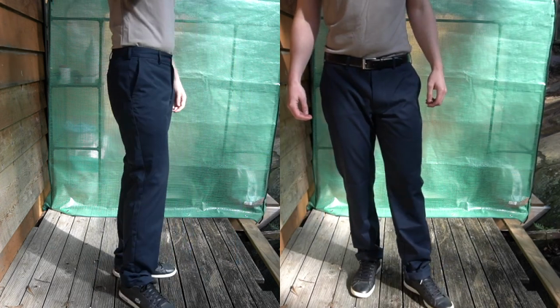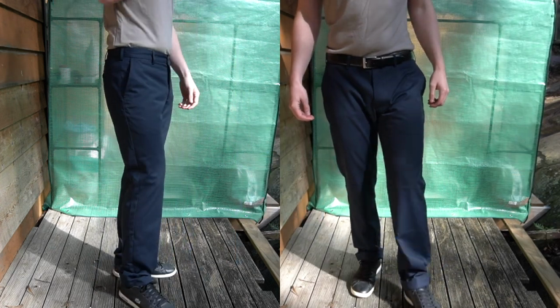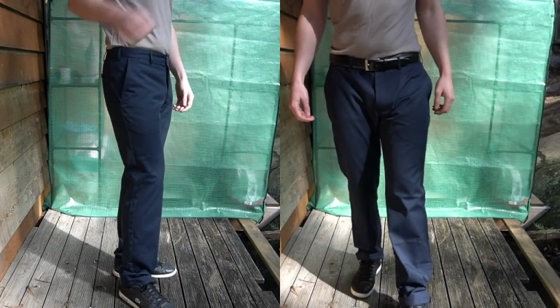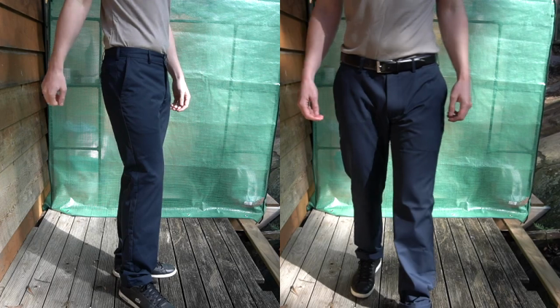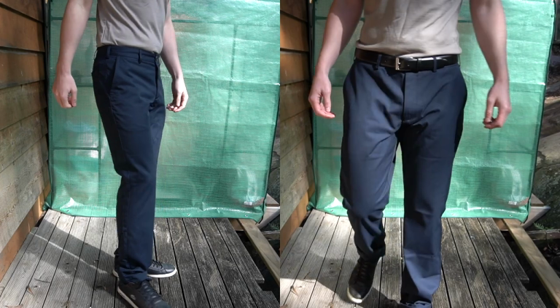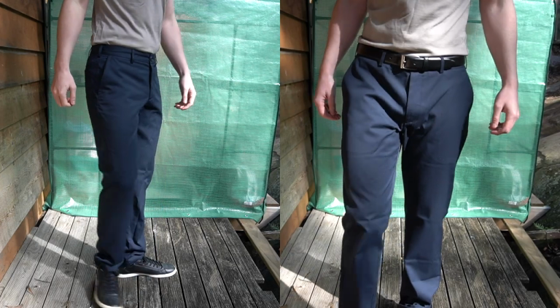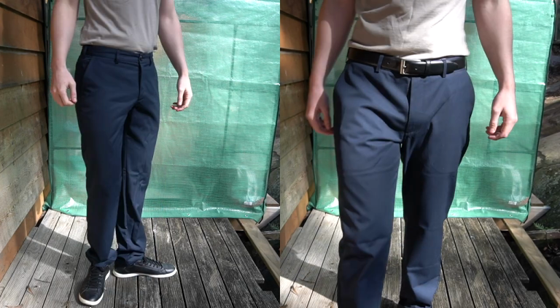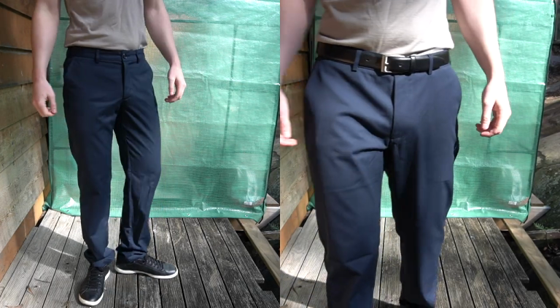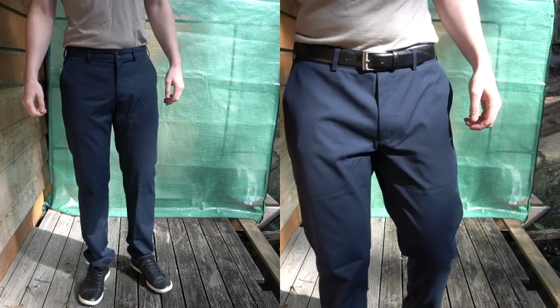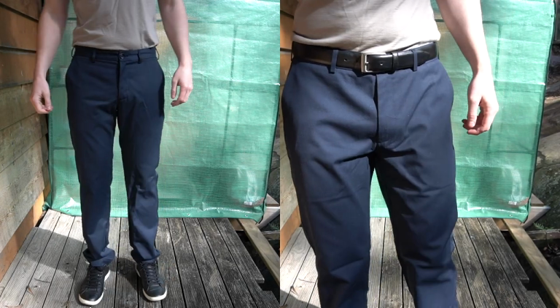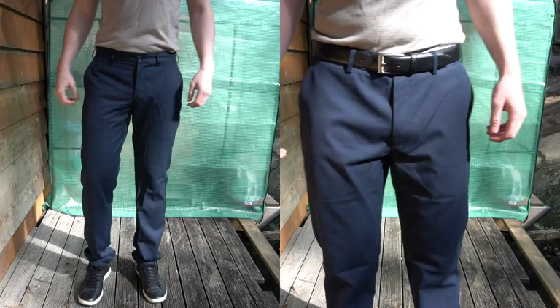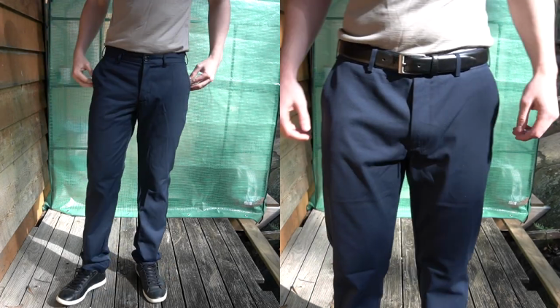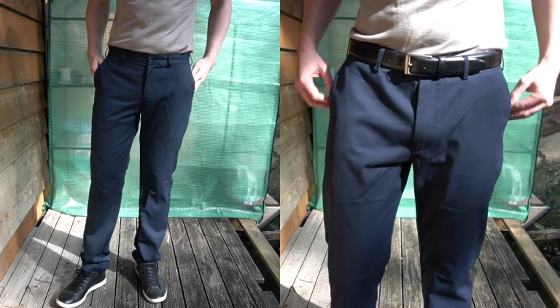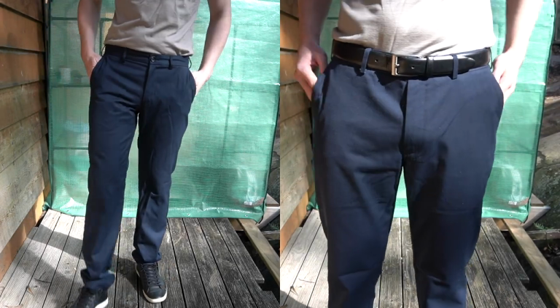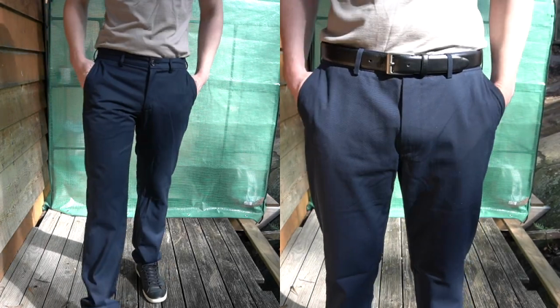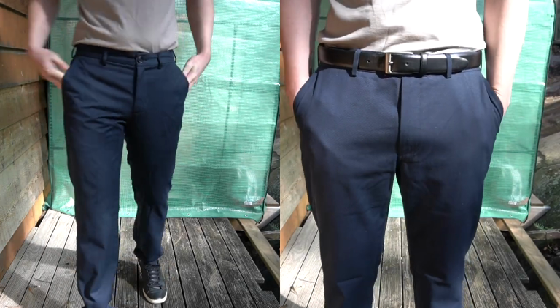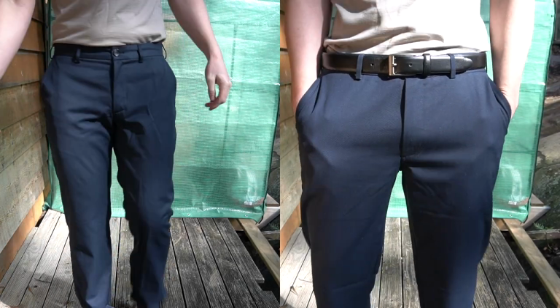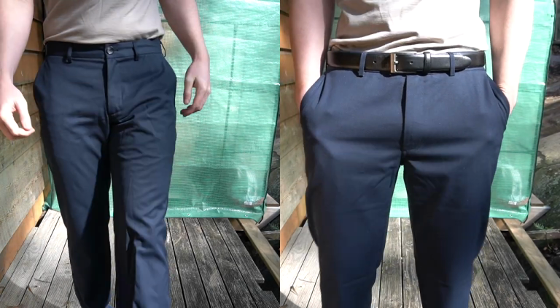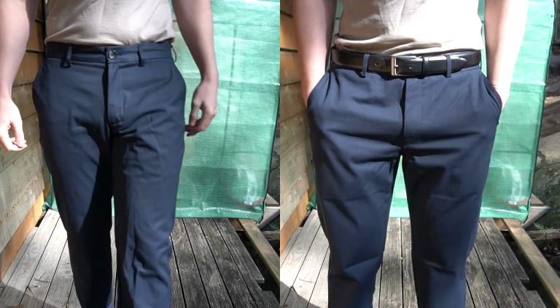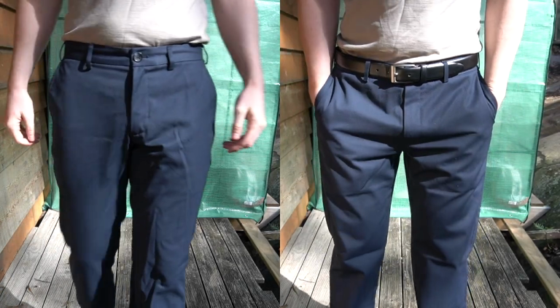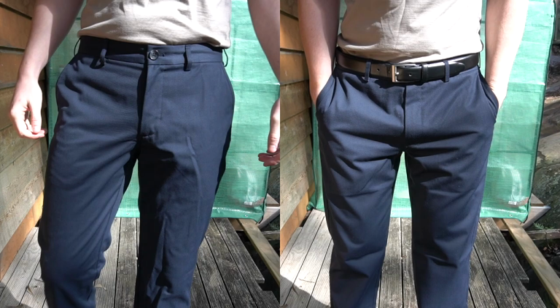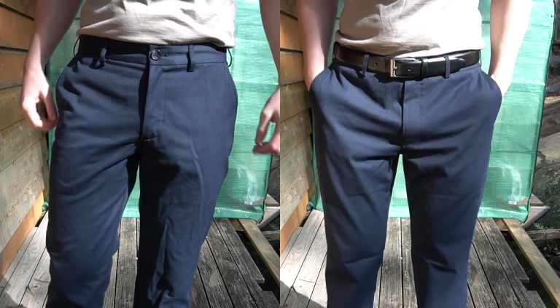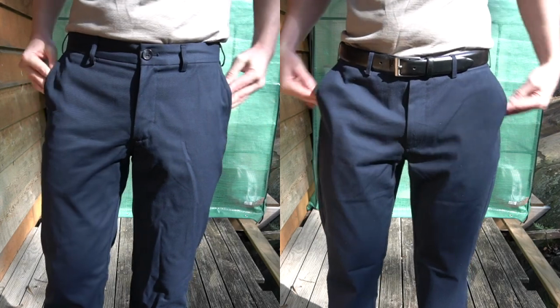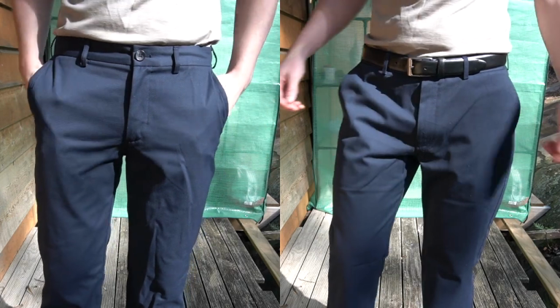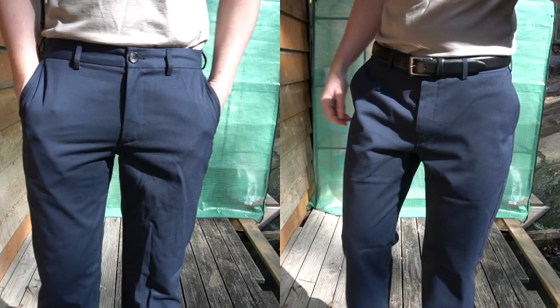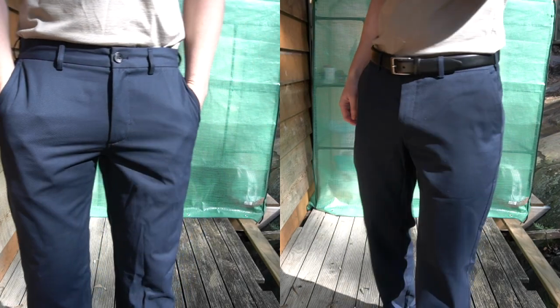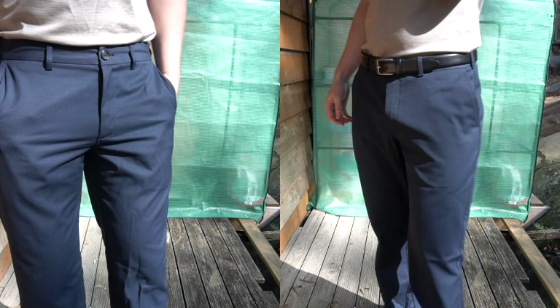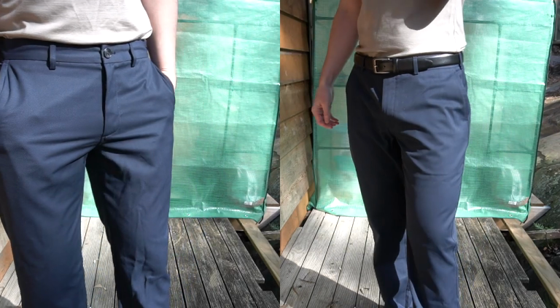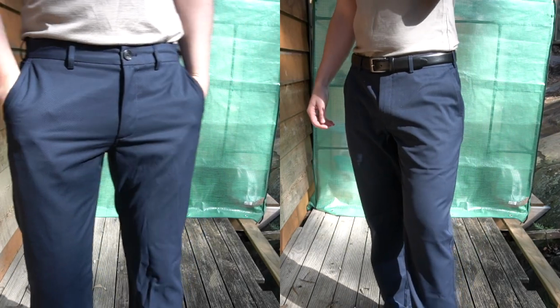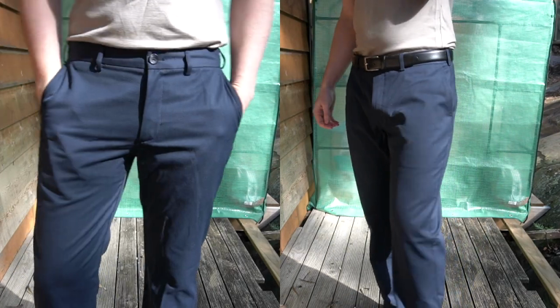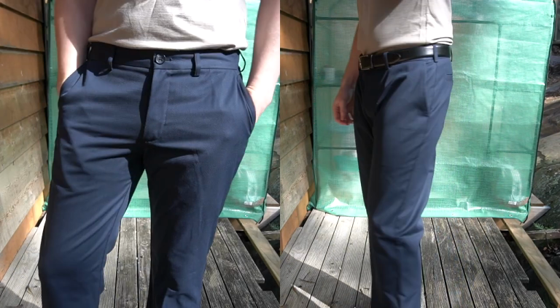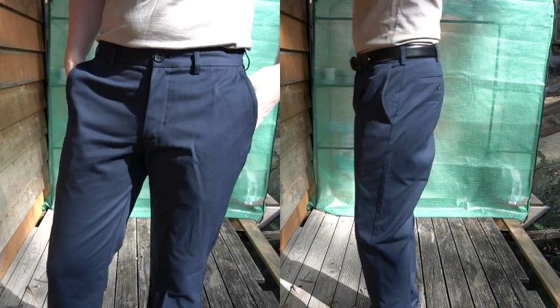Let me know in the comments what you think. I do kind of wish Wool & Prince would make a size 31 waist and 32 inseam, but obviously I'm in between the sizes.